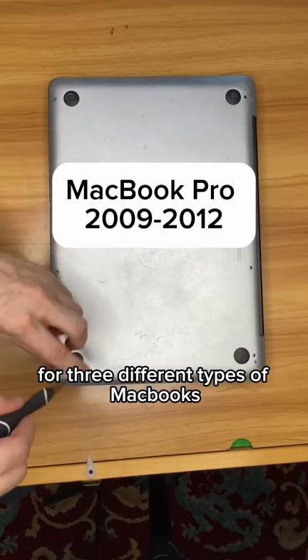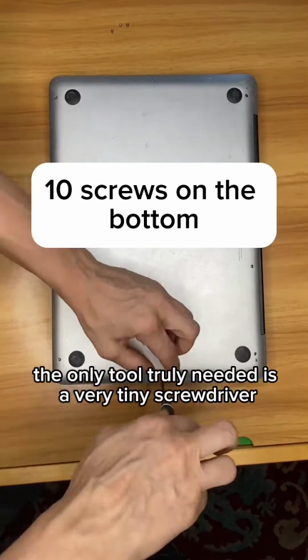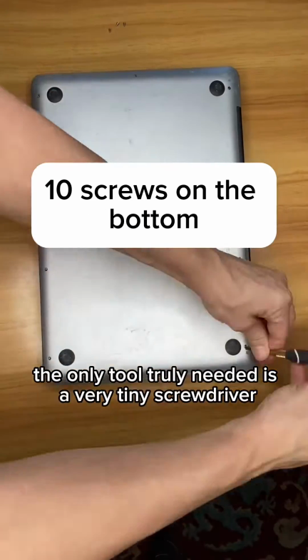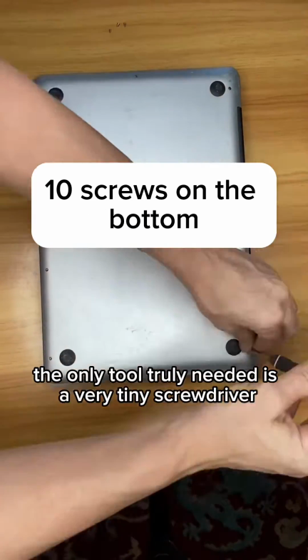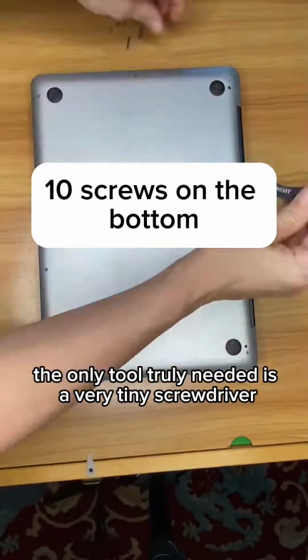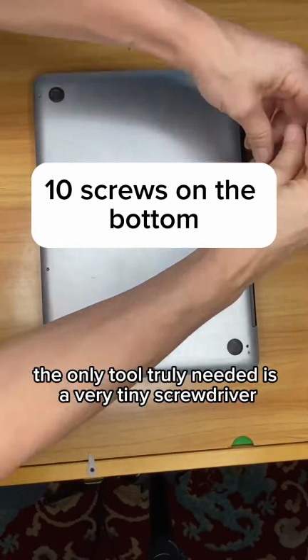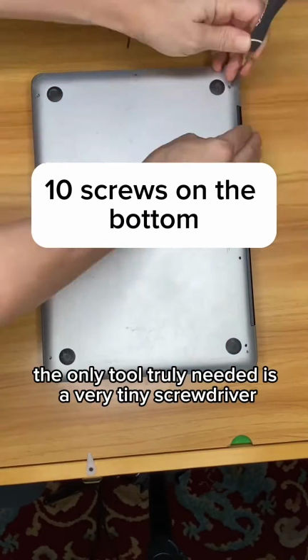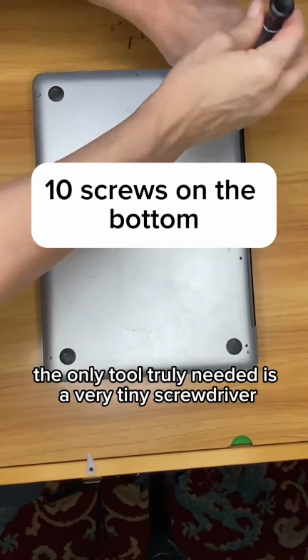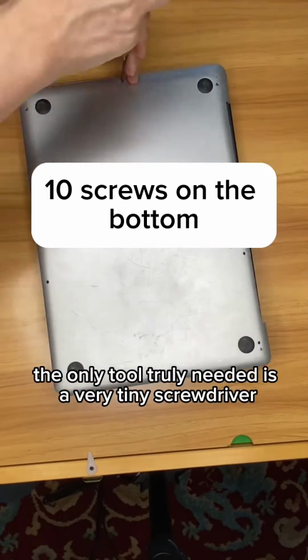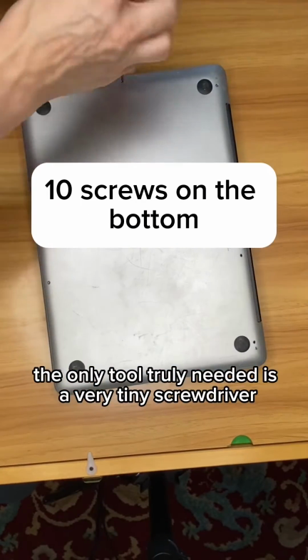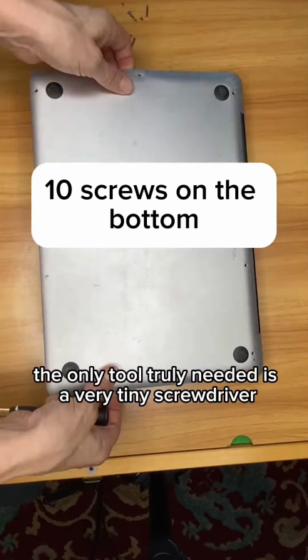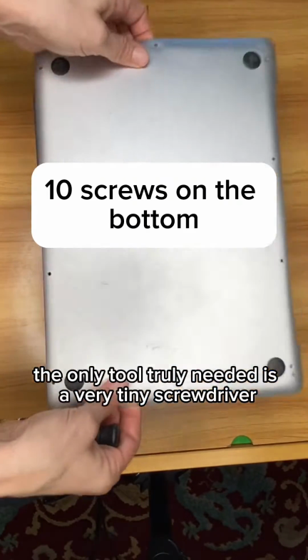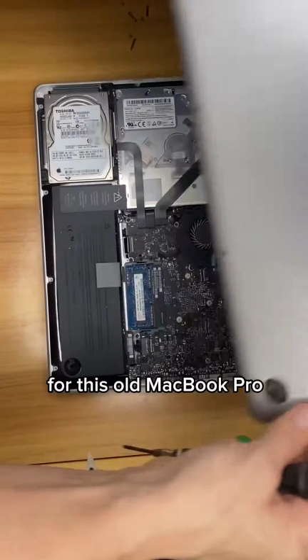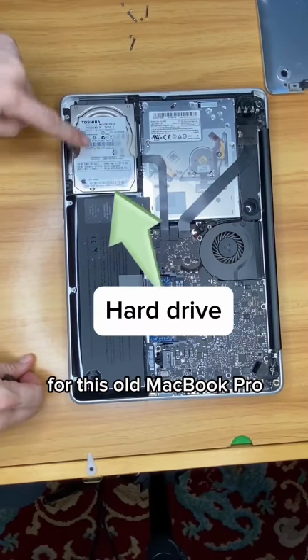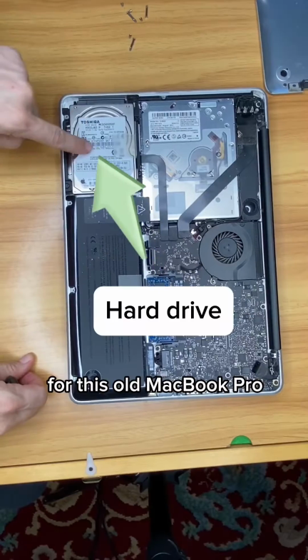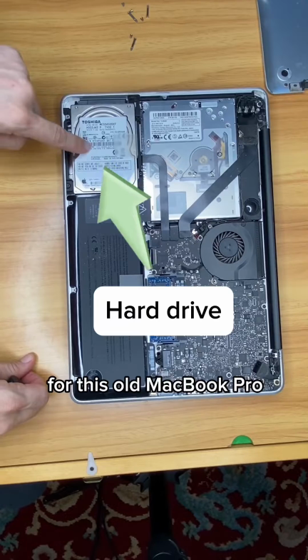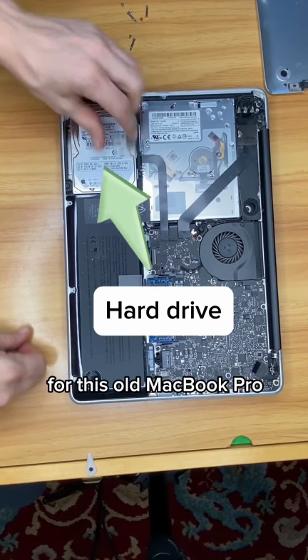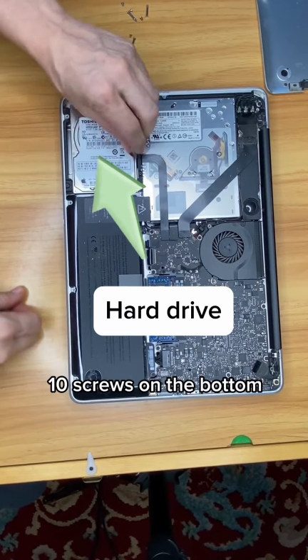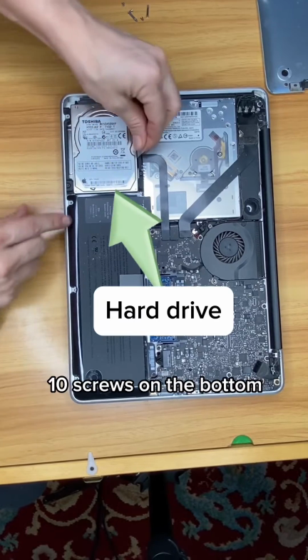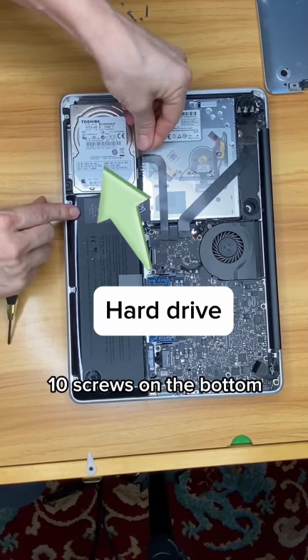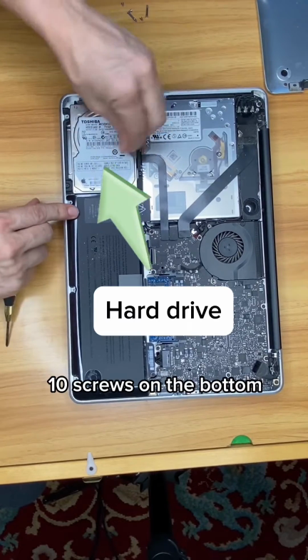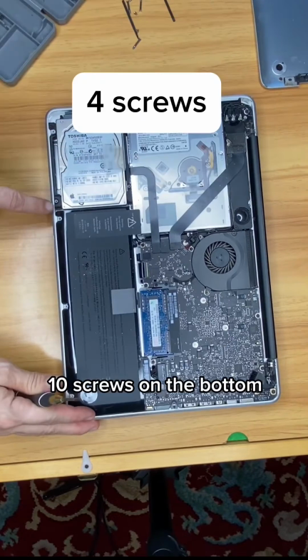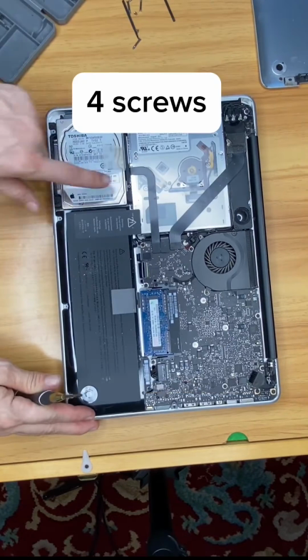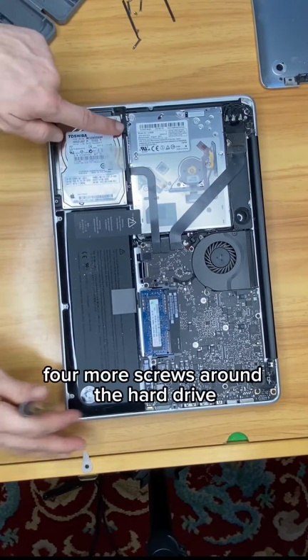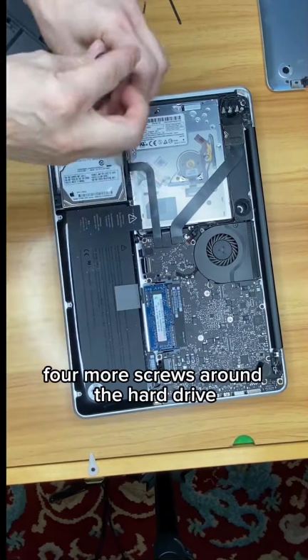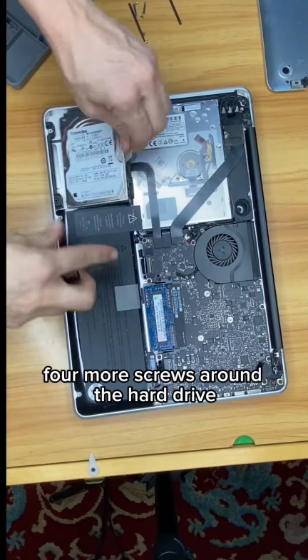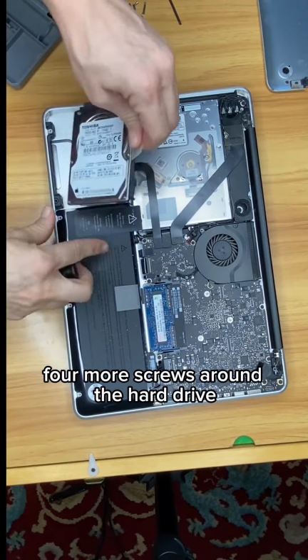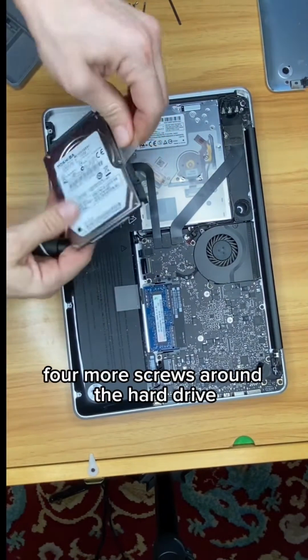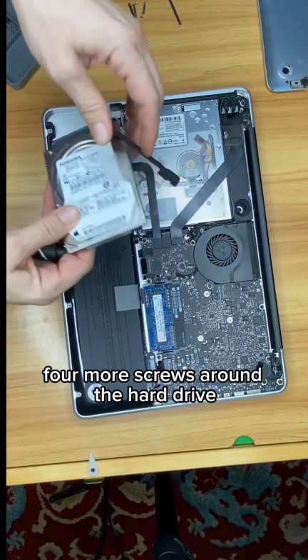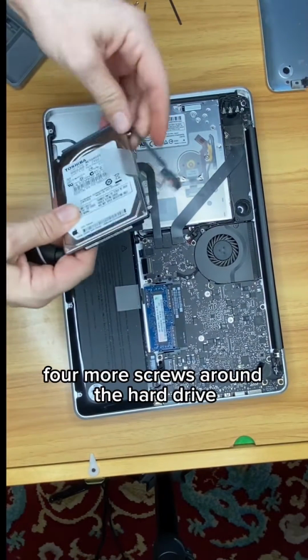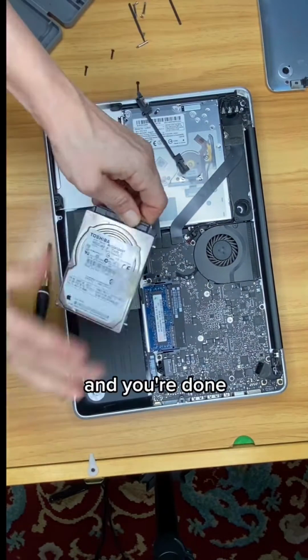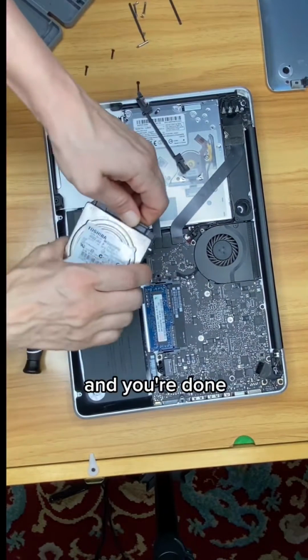The only tool truly needed is a very tiny screwdriver. For this old MacBook Pro, 10 screws on the bottom, four more screws around the hard drive, and you're done.